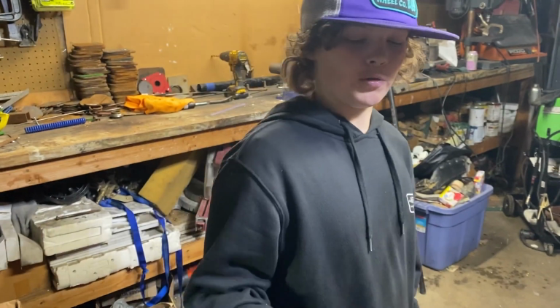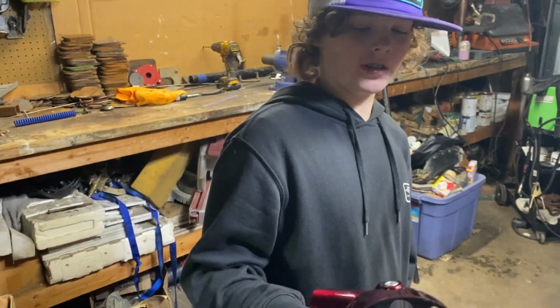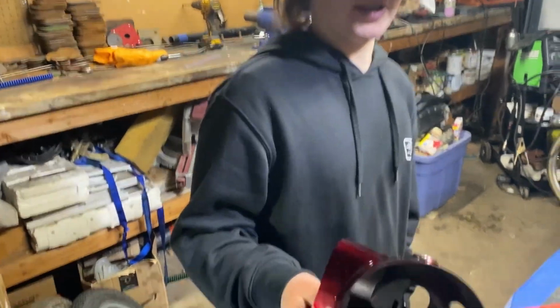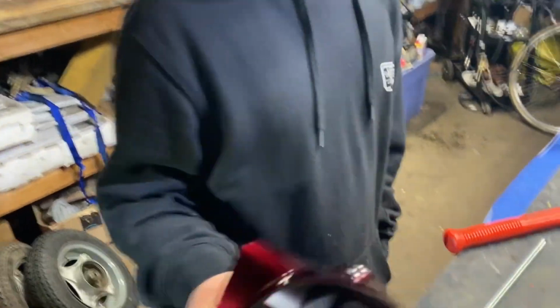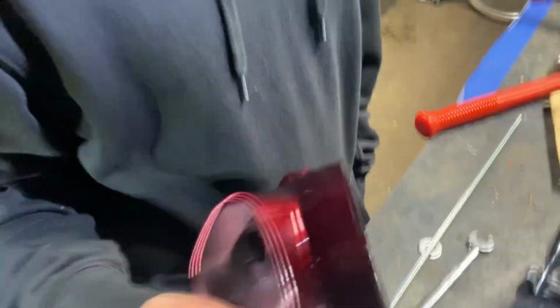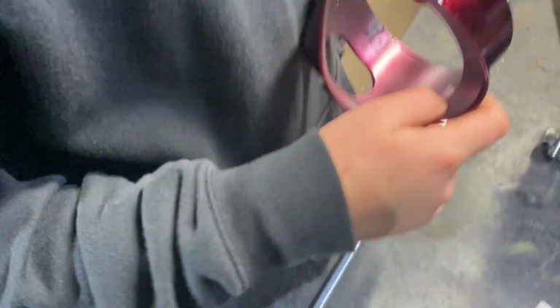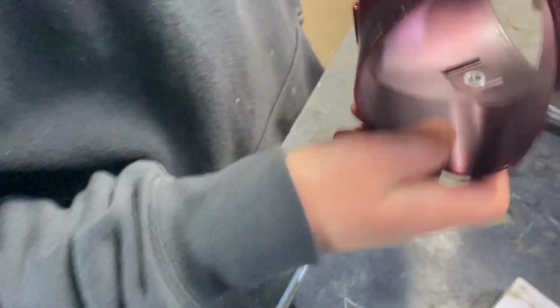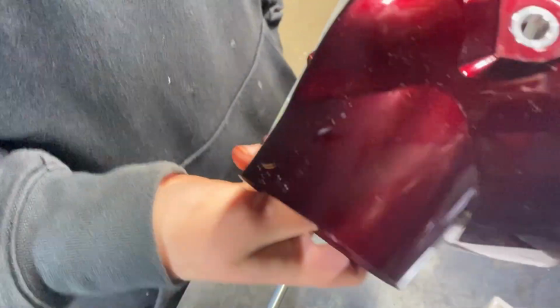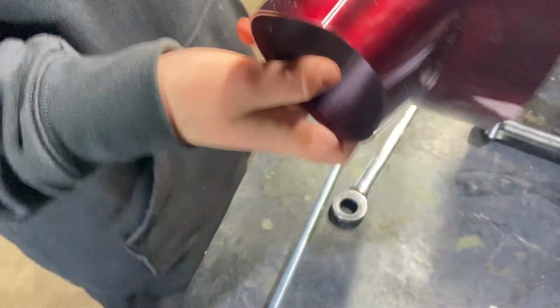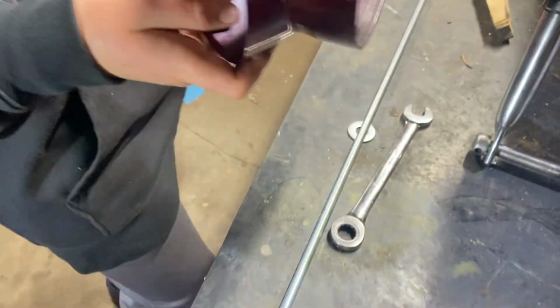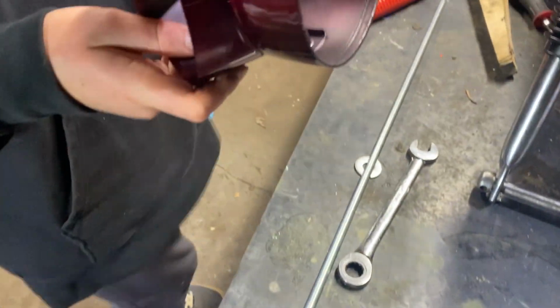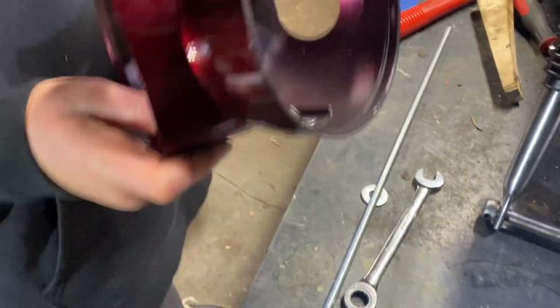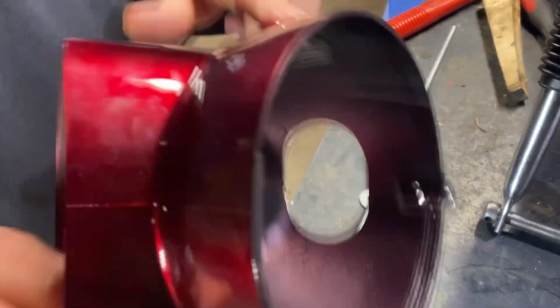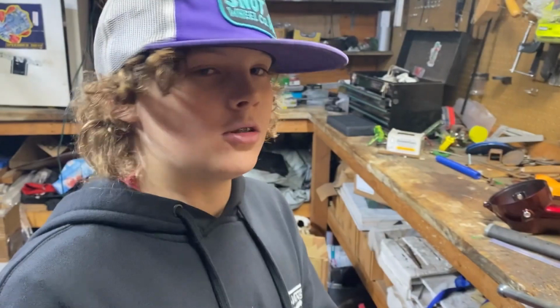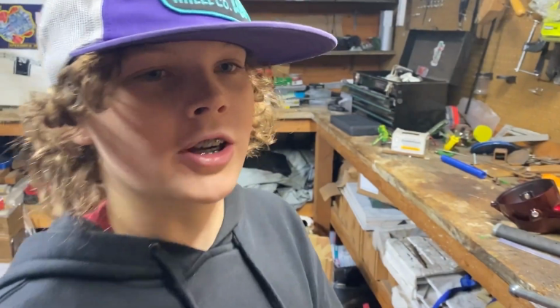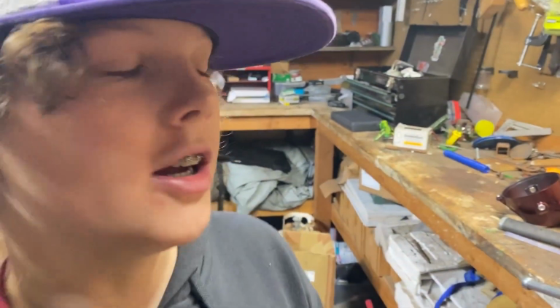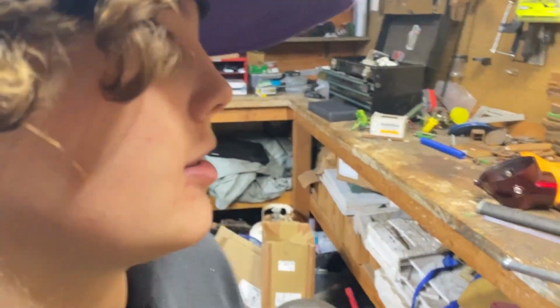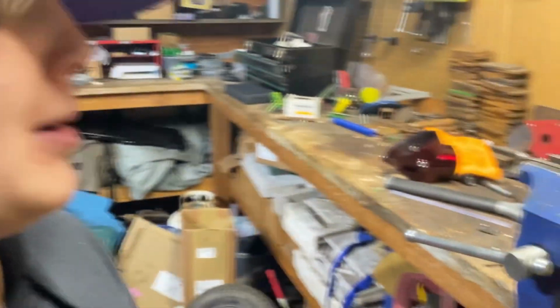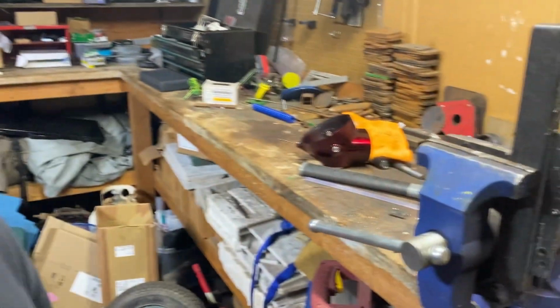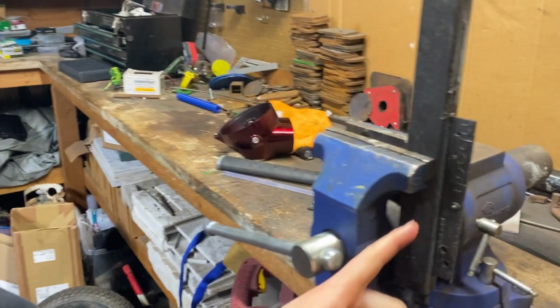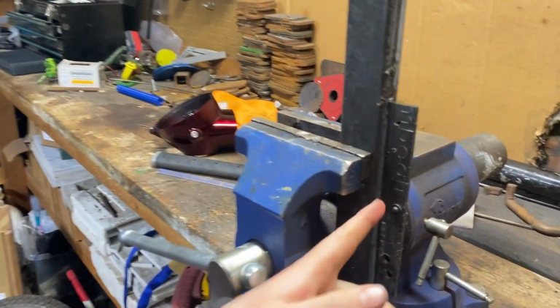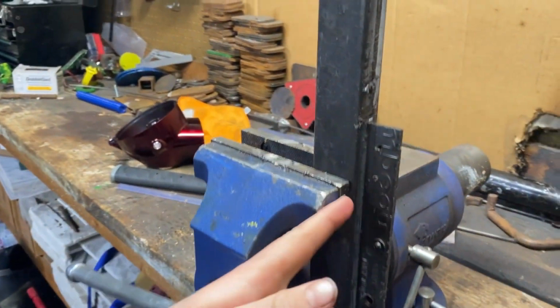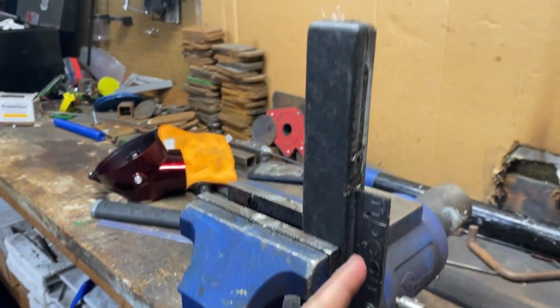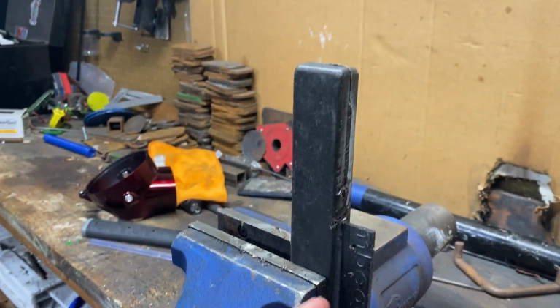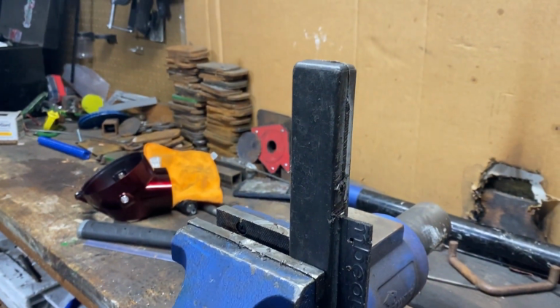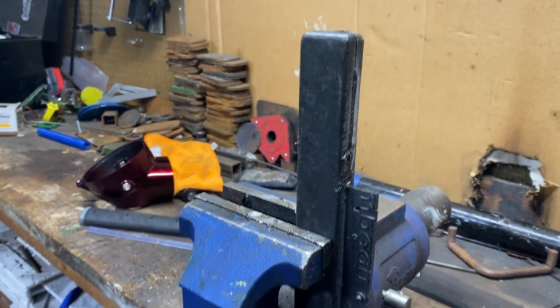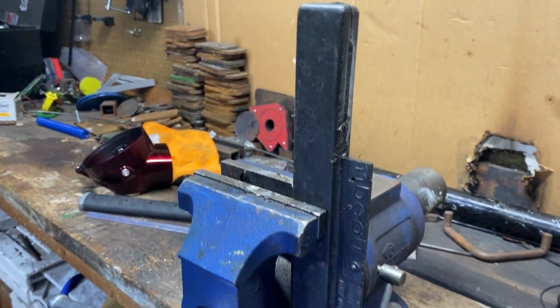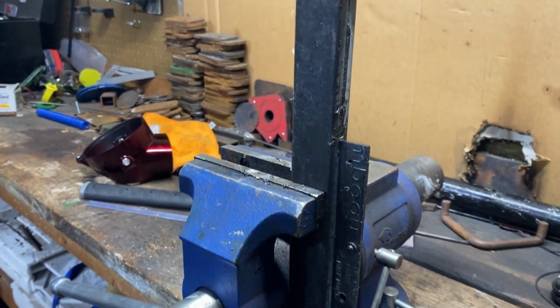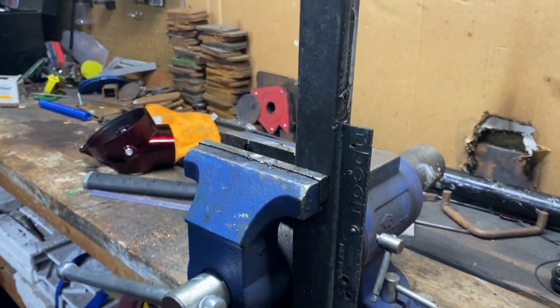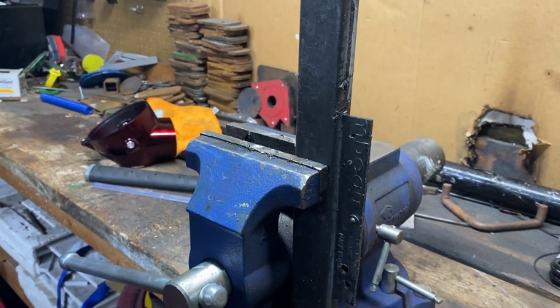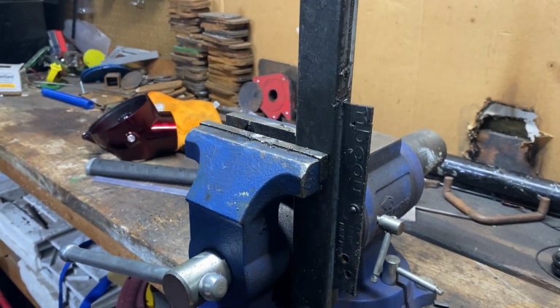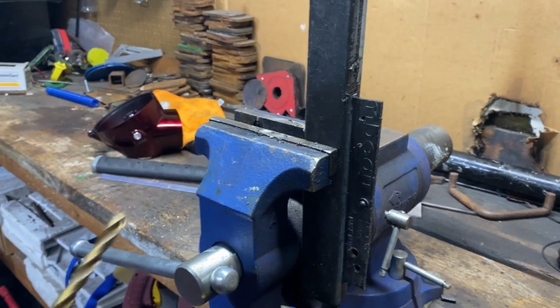Unfortunately this headlight bucket from TV parts didn't come with the mounting bracket. We're gonna use this piece of plastic out of a decoy dock to make the mounts.